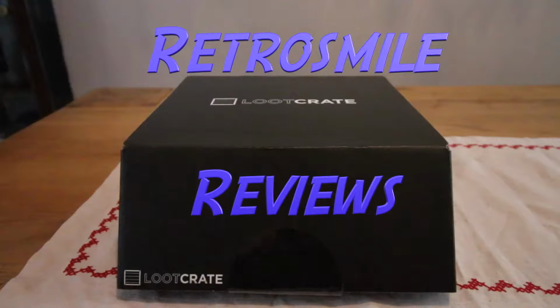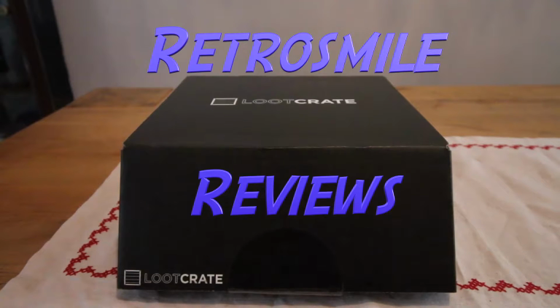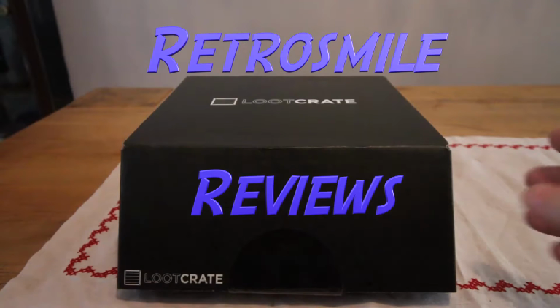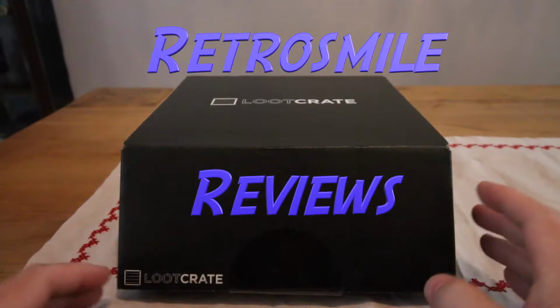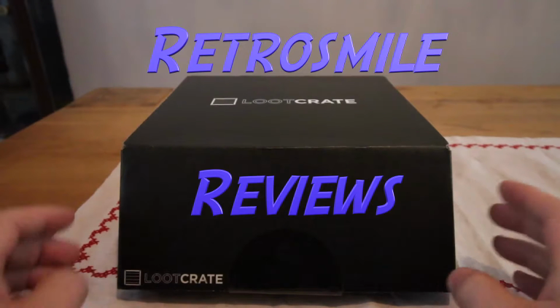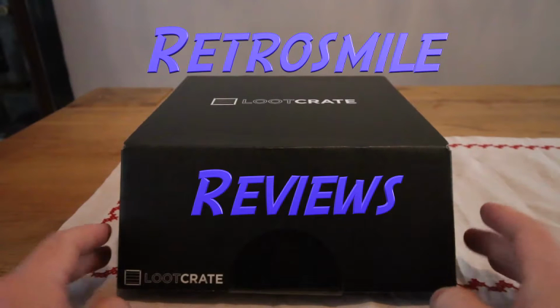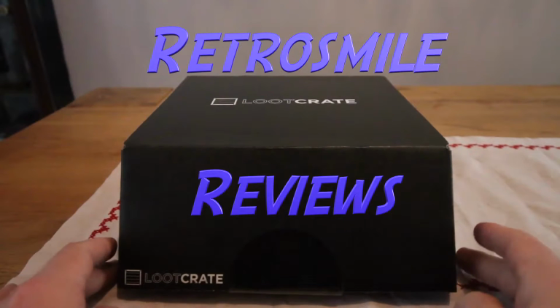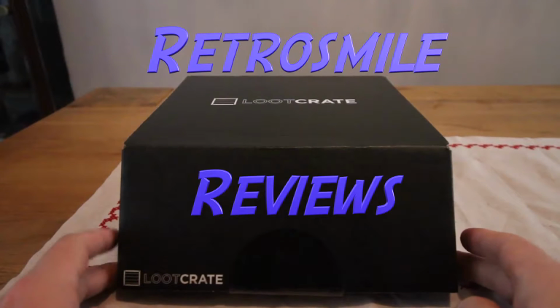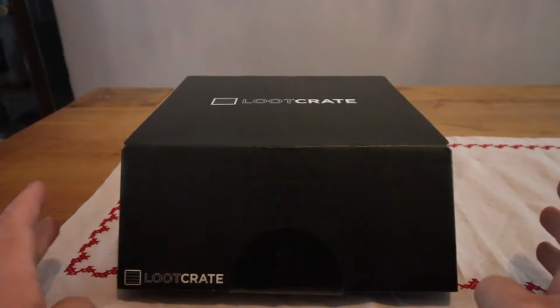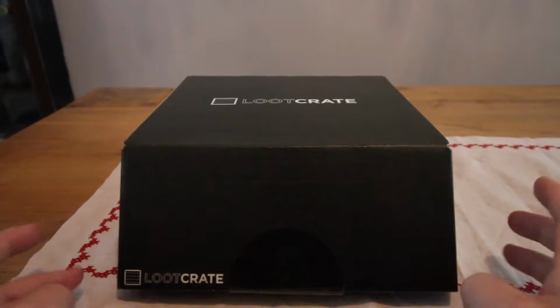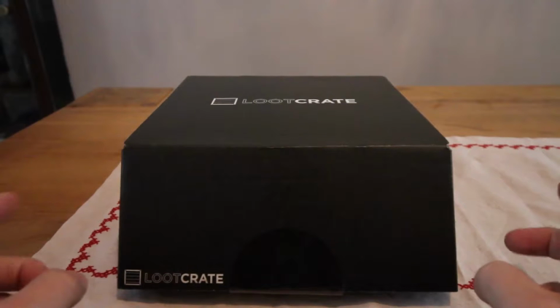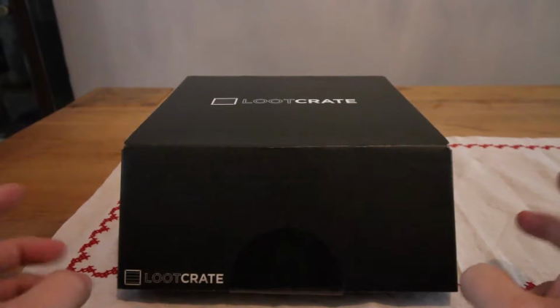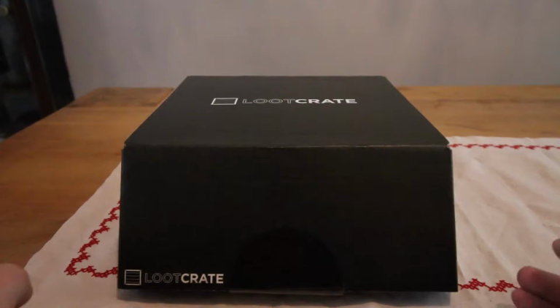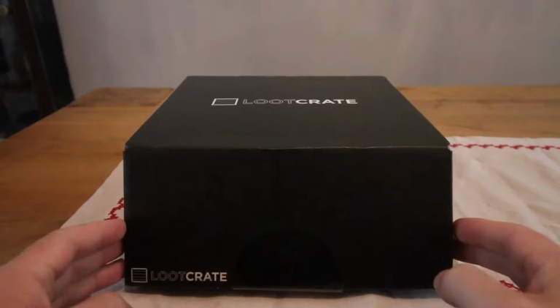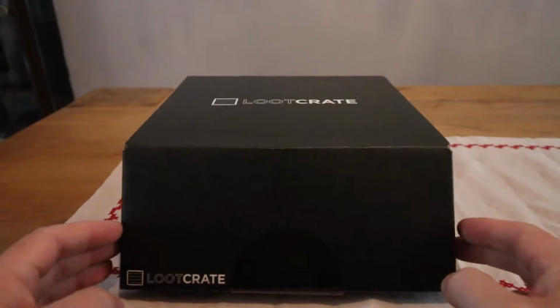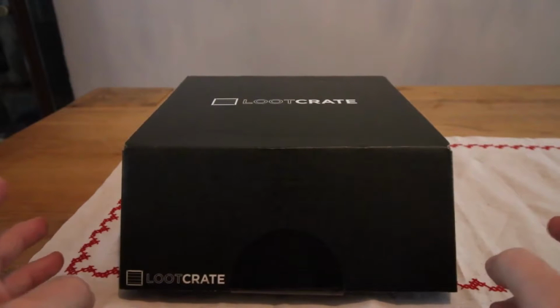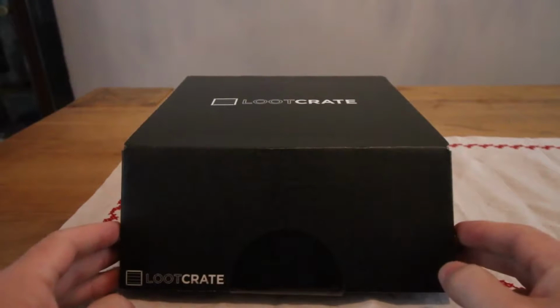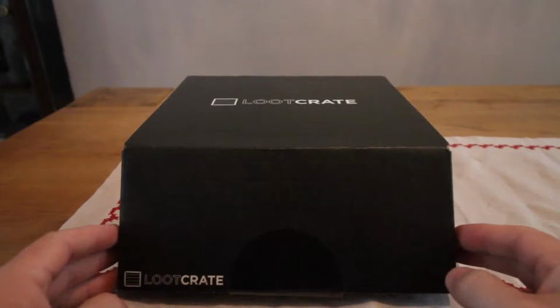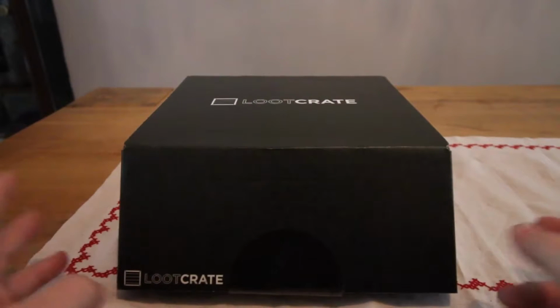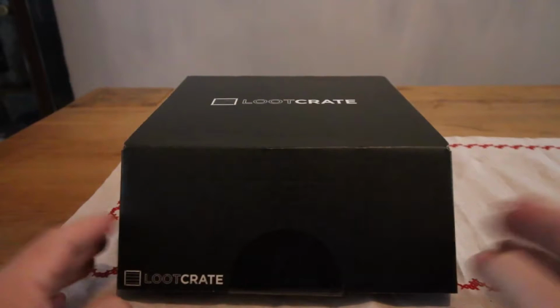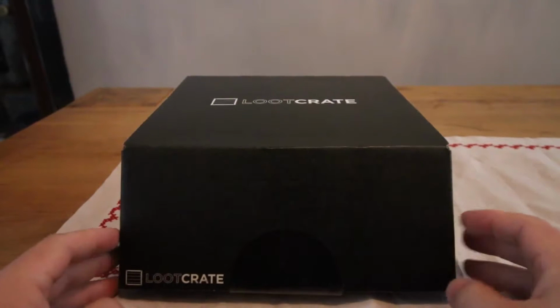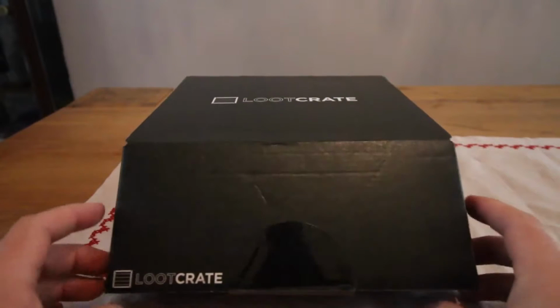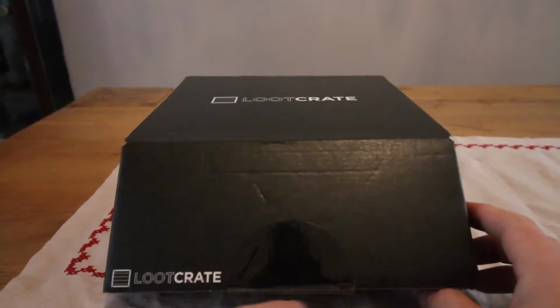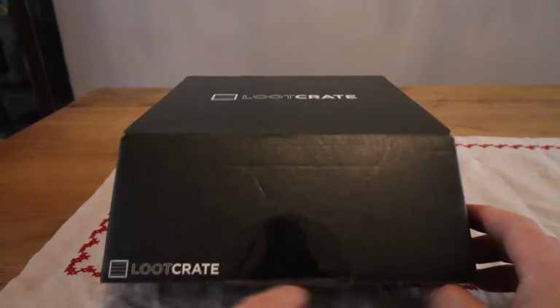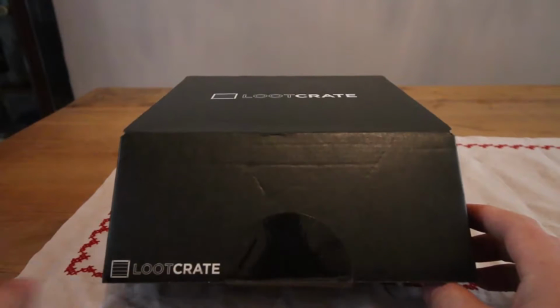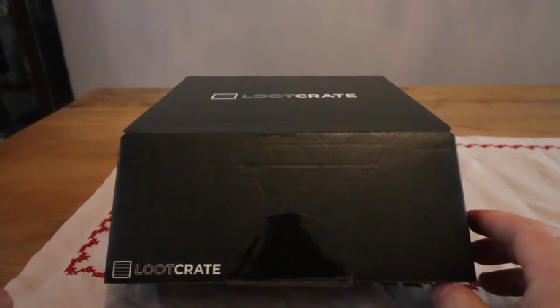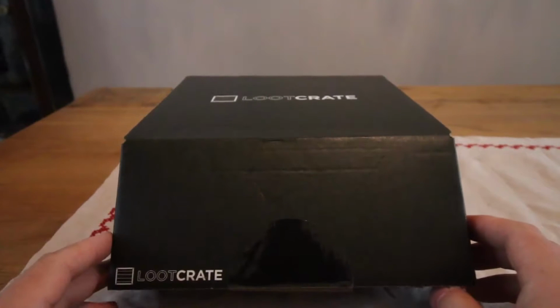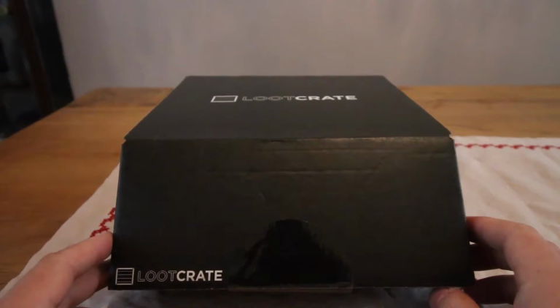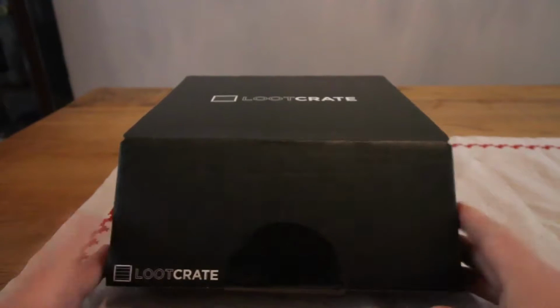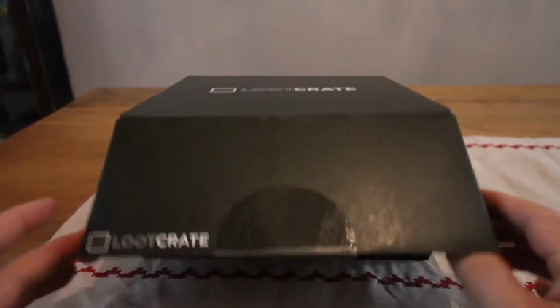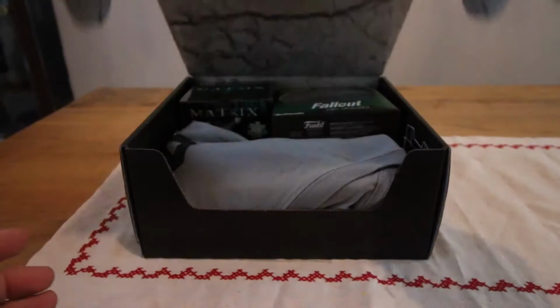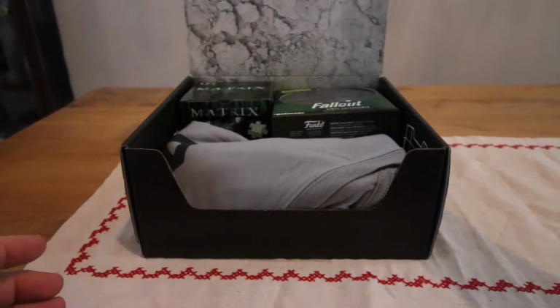Hi guys, here we are with the Dune review from Loot Crate. This box just came today and it's fantastic. All I've done is open the seal at the bottom, and we shall have a look at what's inside.